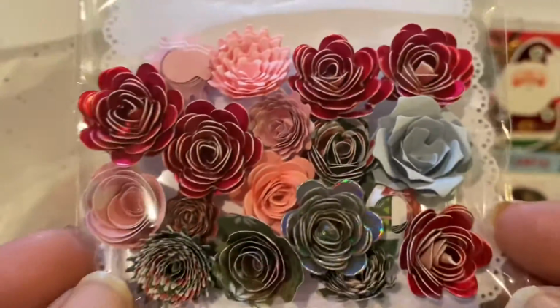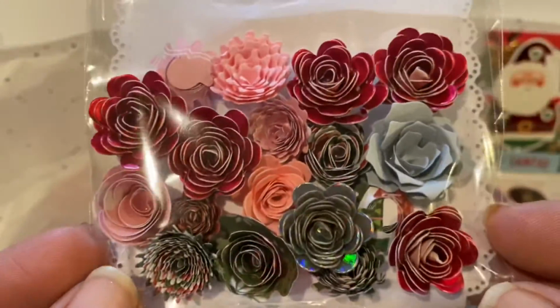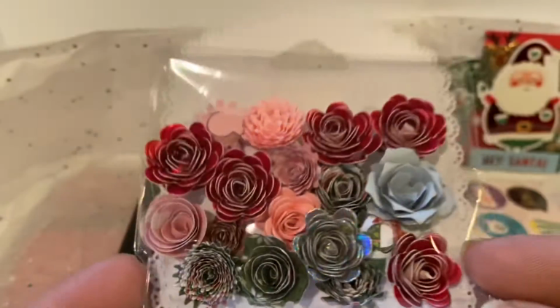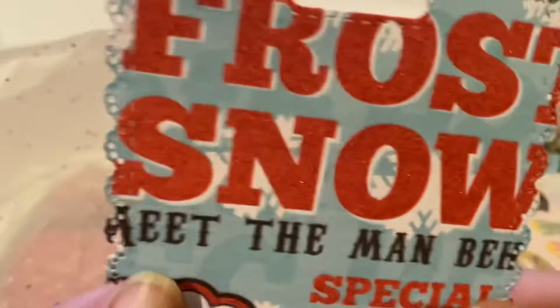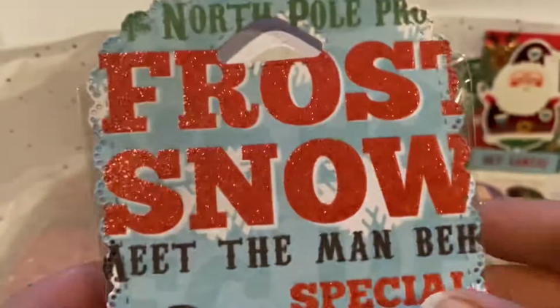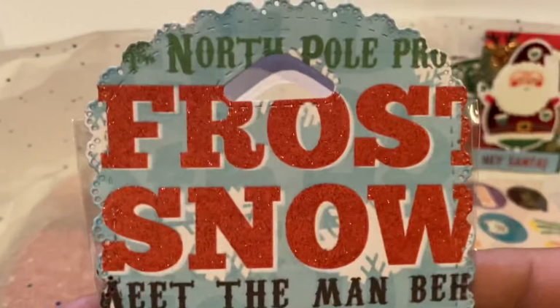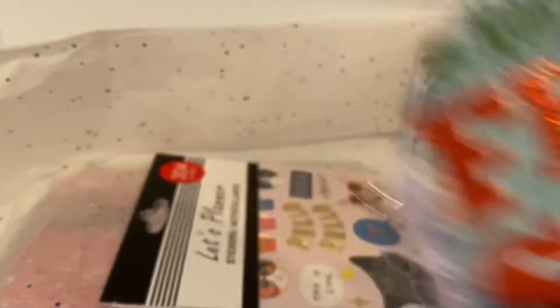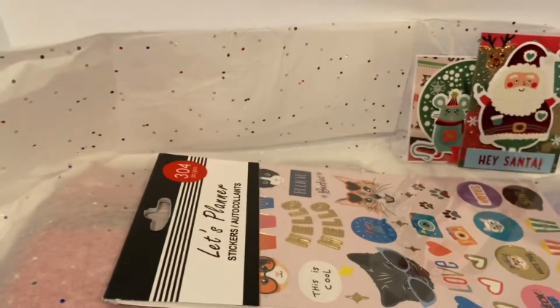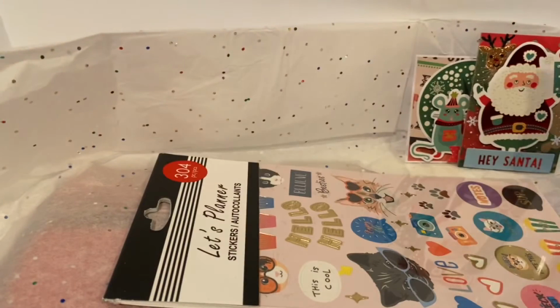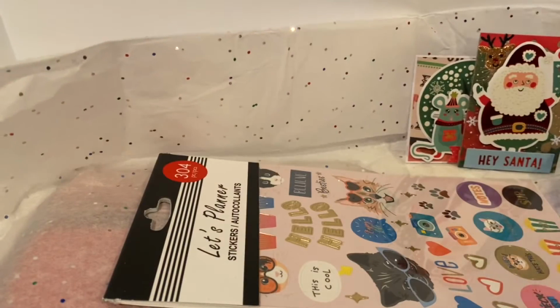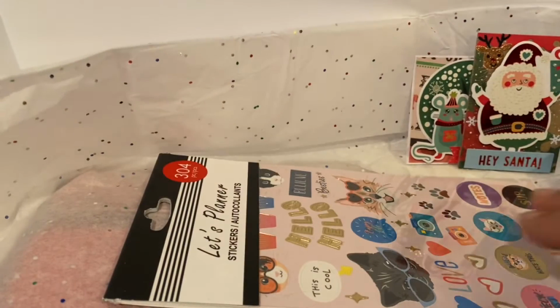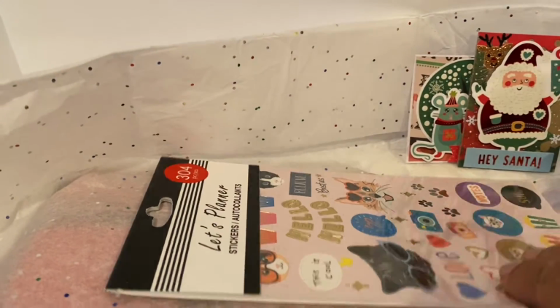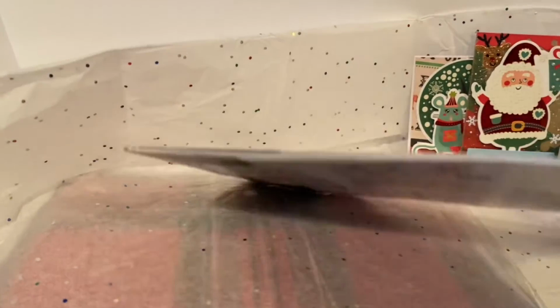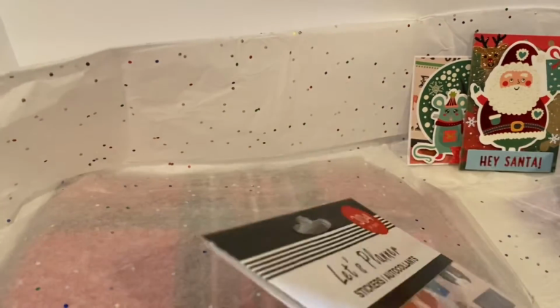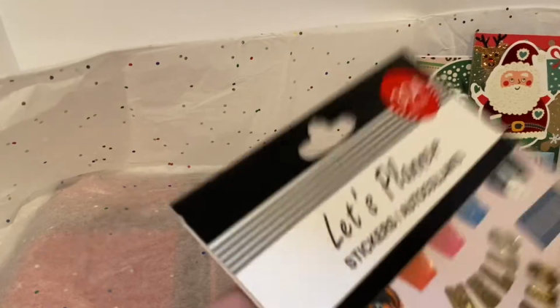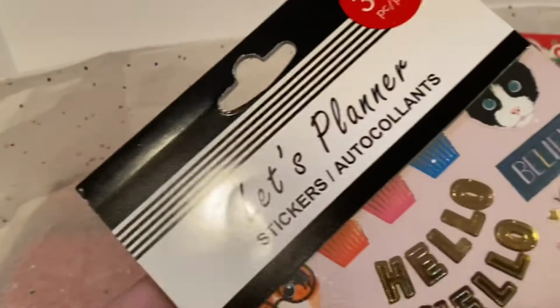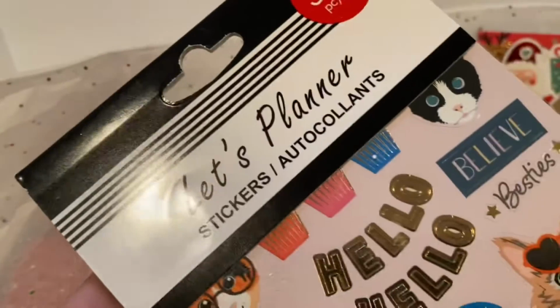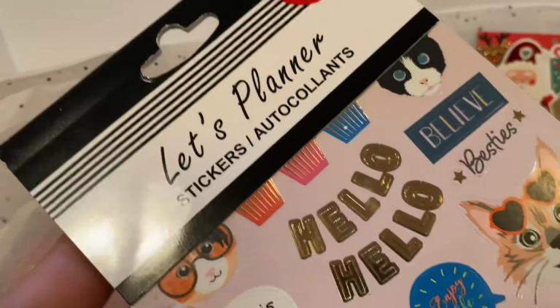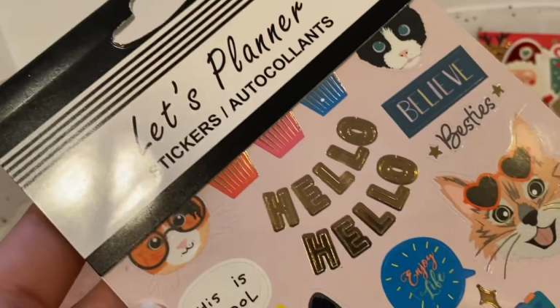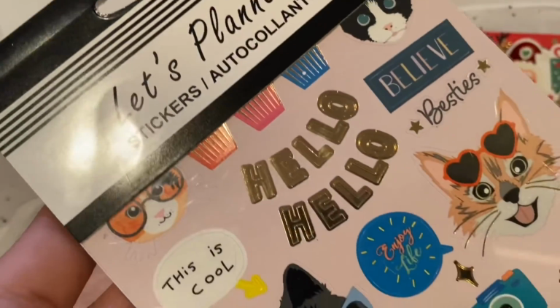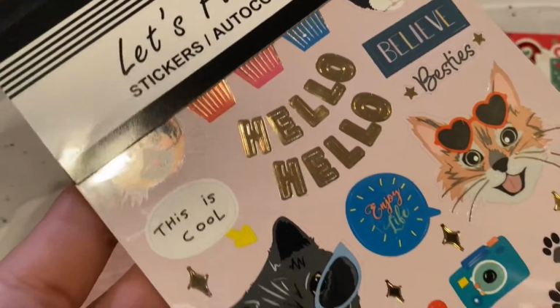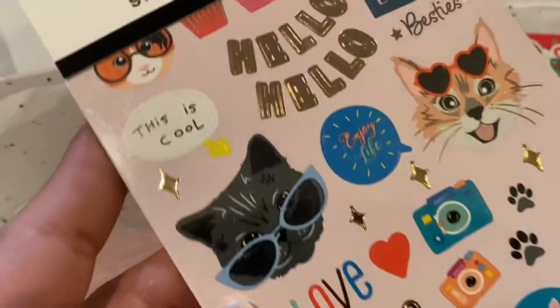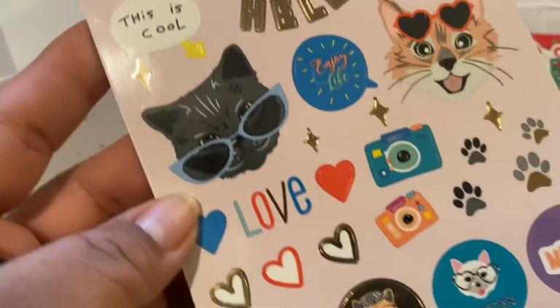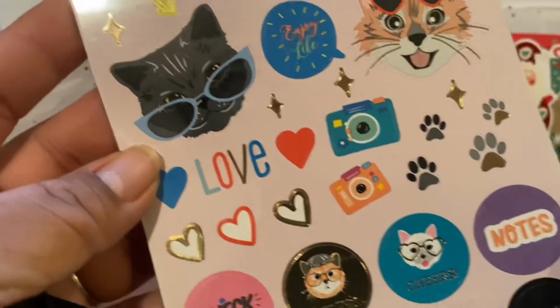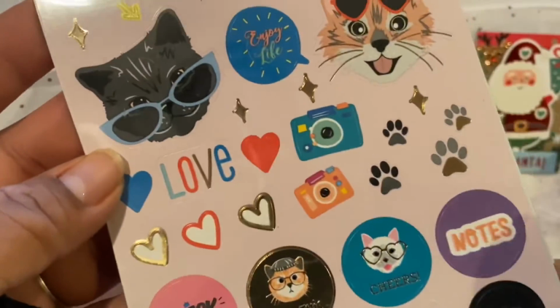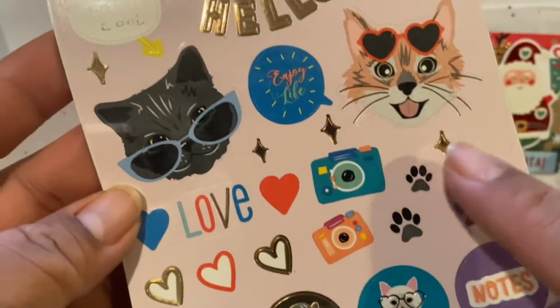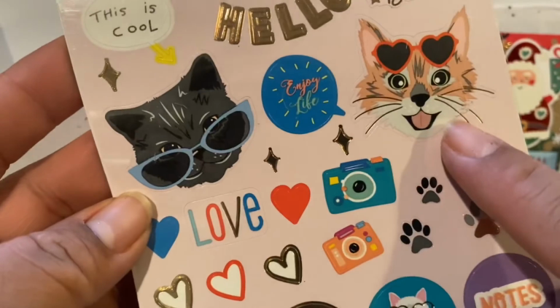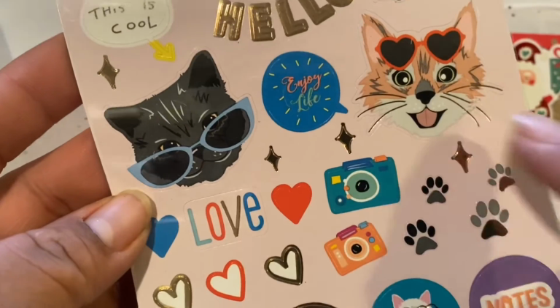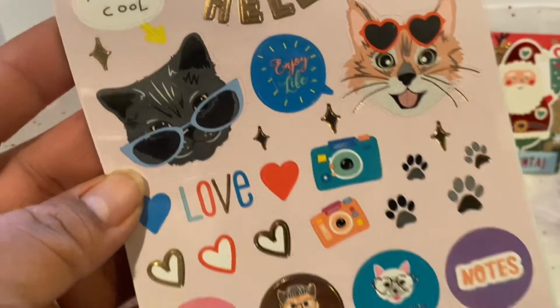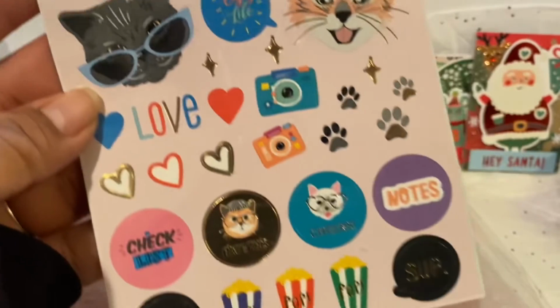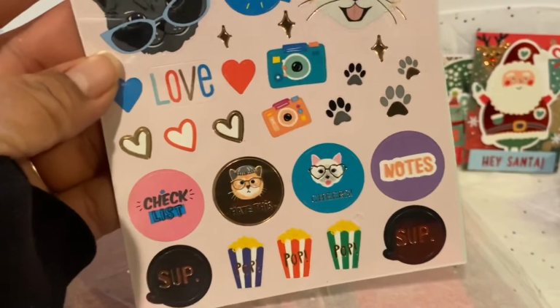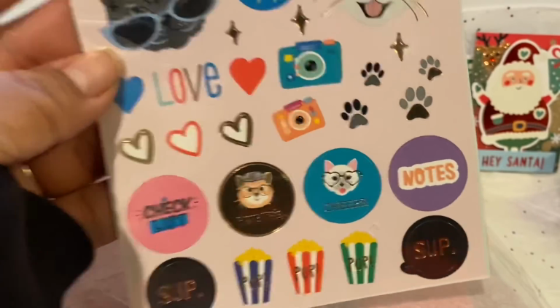Thank you so much for sharing these flowers with me. They're so cute and I love the packaging — is that a die? Then she gifted me these Let's Planner stickers, so cute. Let's do a quick flip through — and look at that cat, he is just having fun.